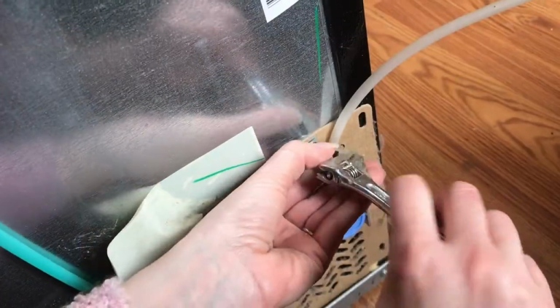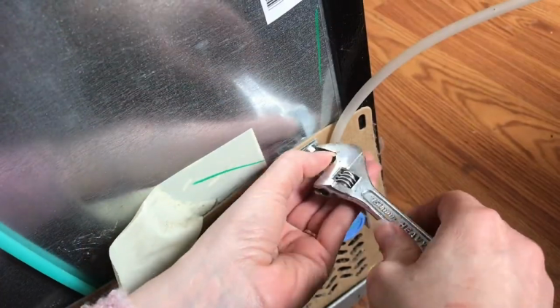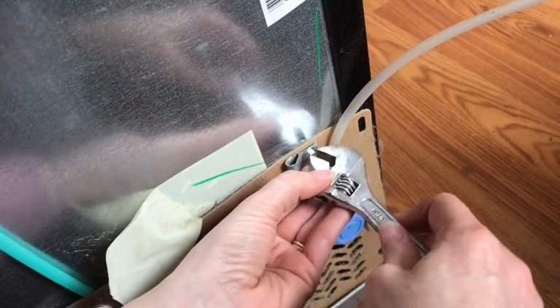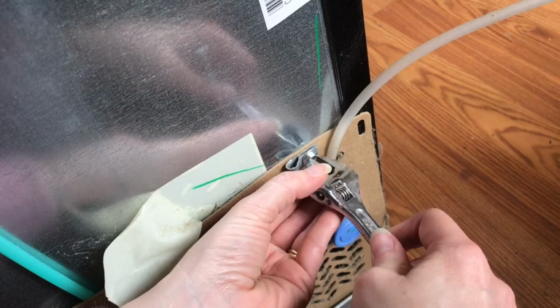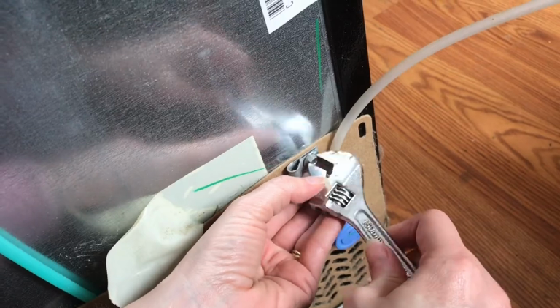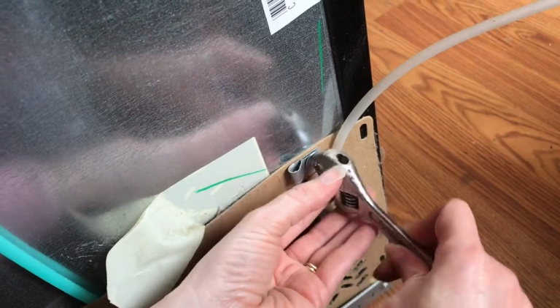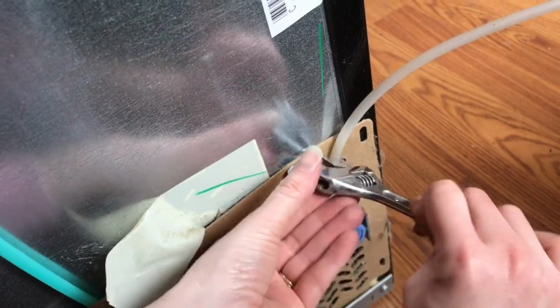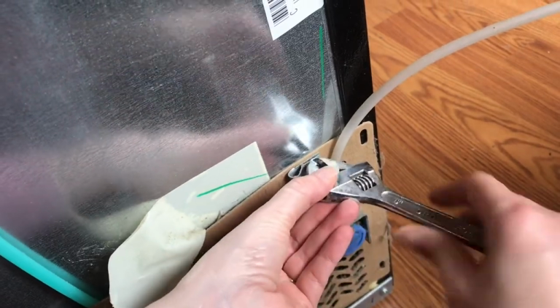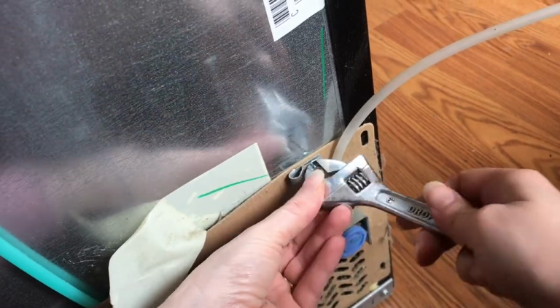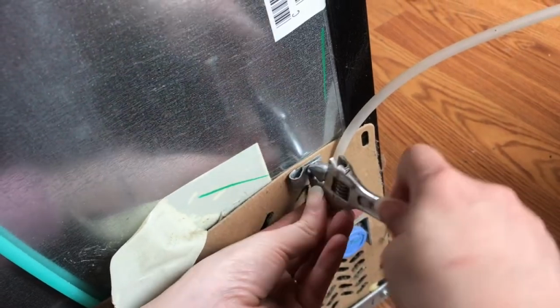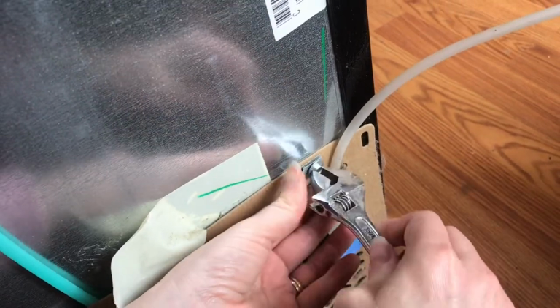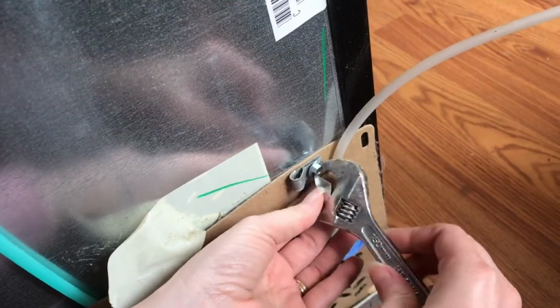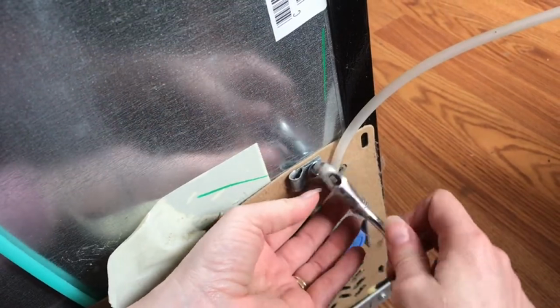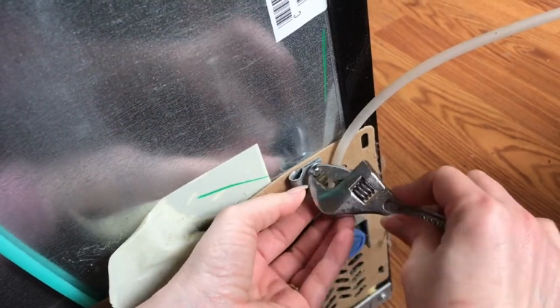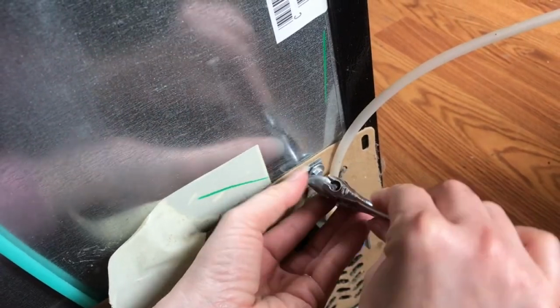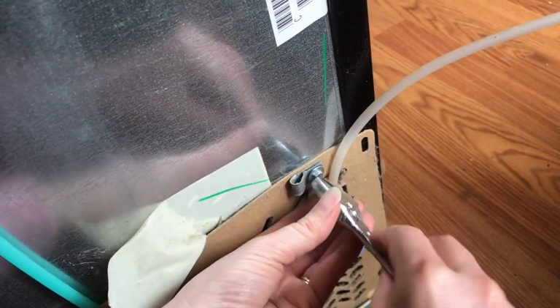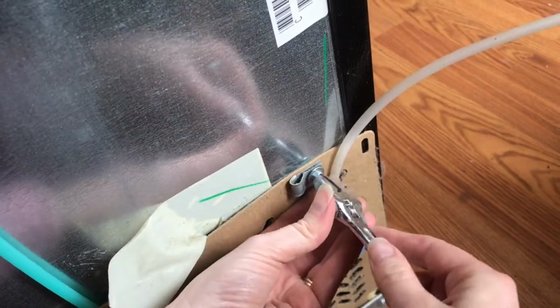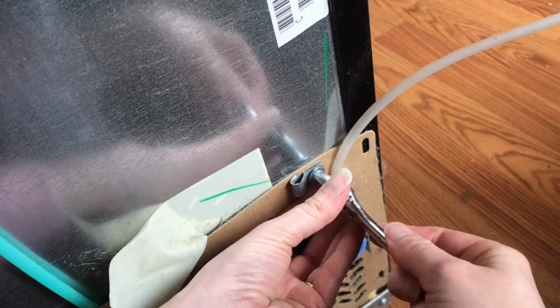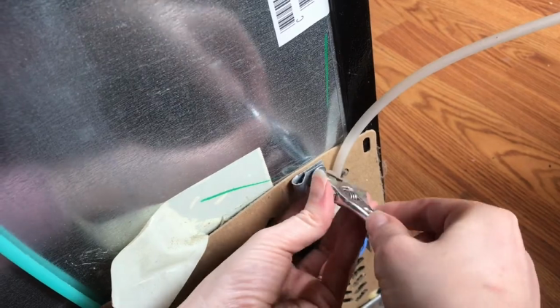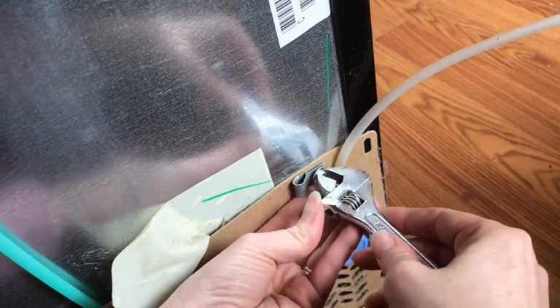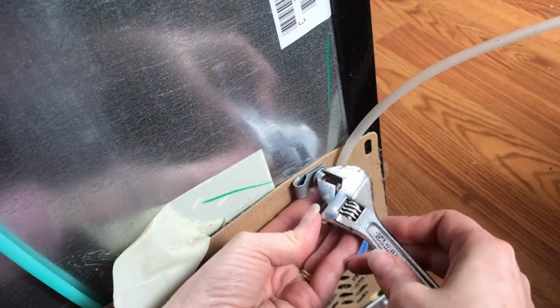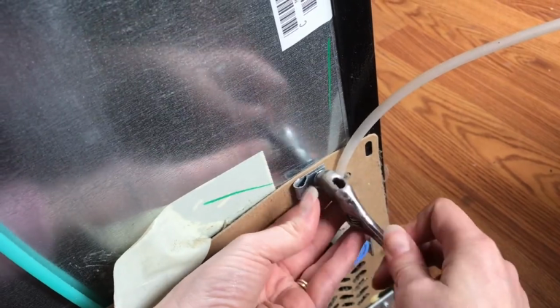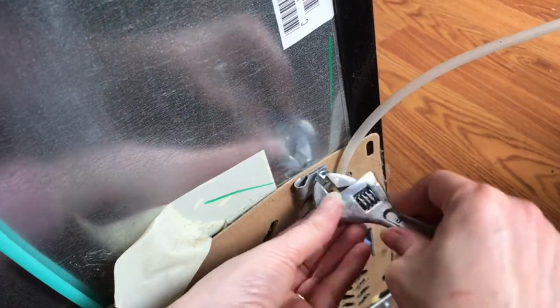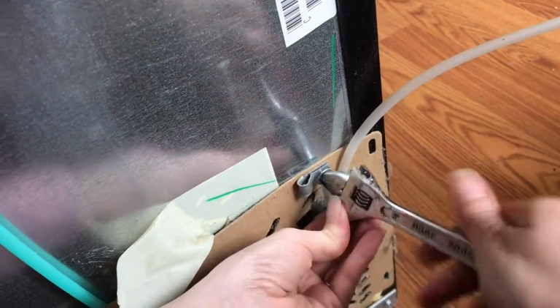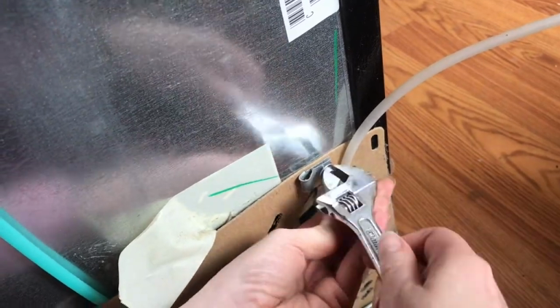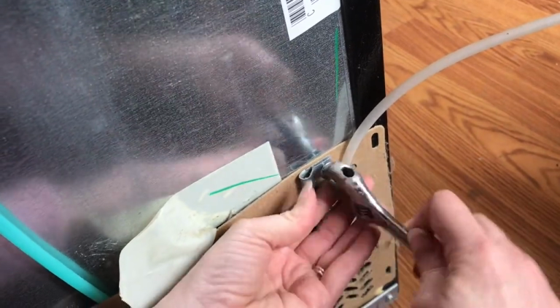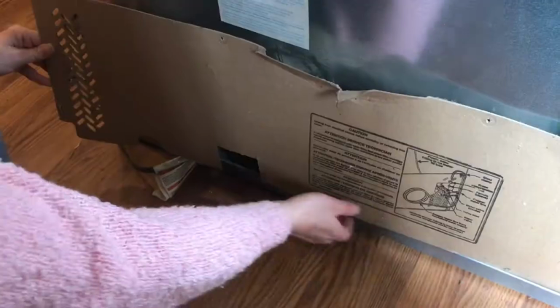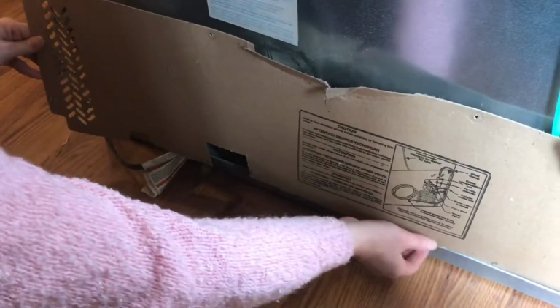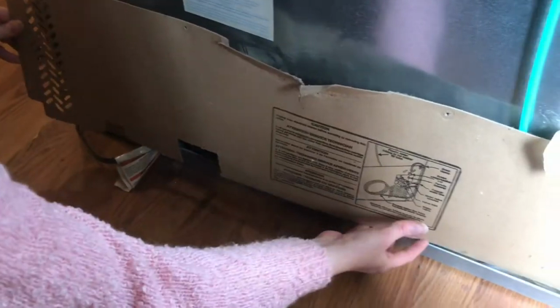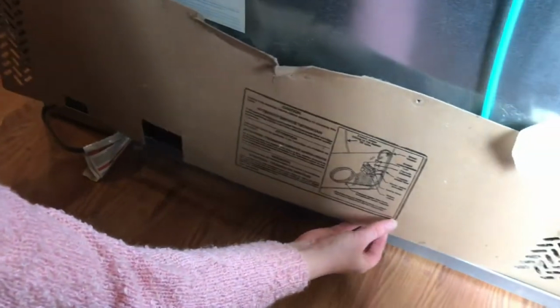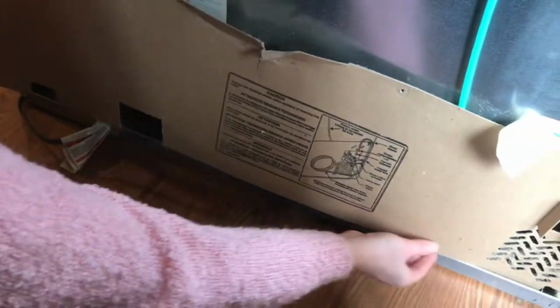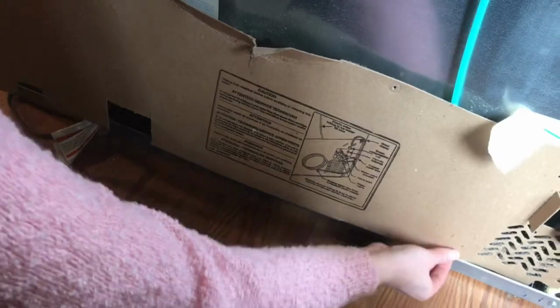A socket would have made this a lot quicker to remove these screws, but a wrench will work, especially since I found it behind the refrigerator. Very gently remove the cardboard.